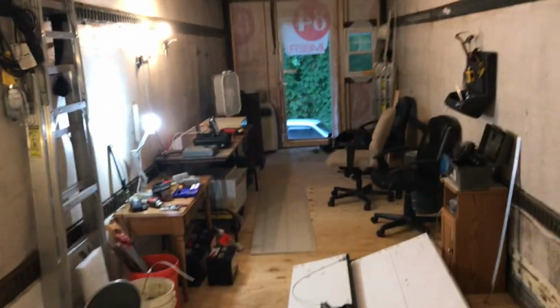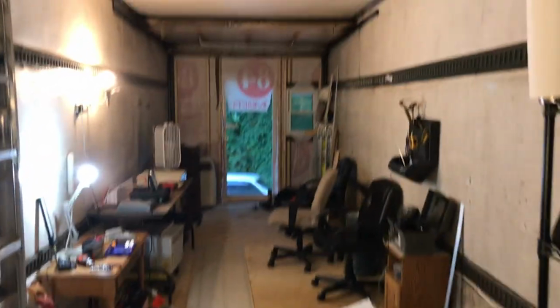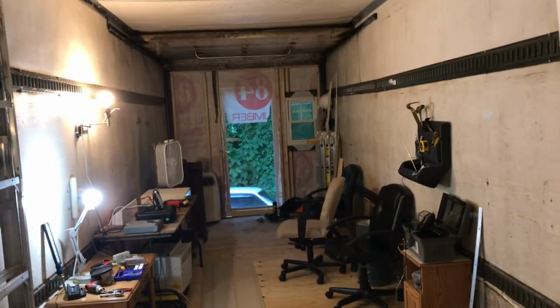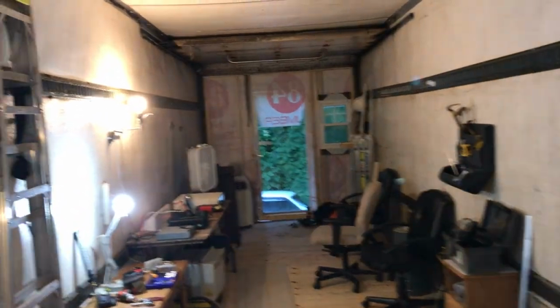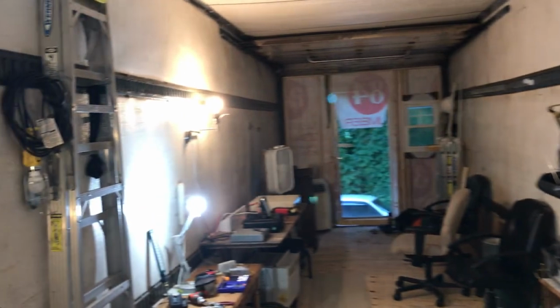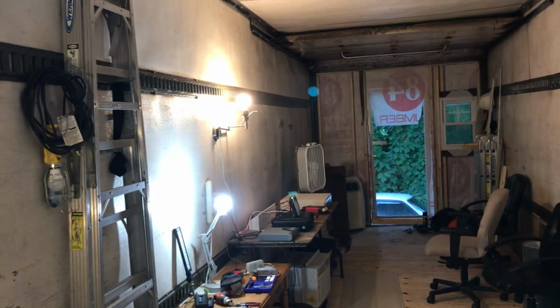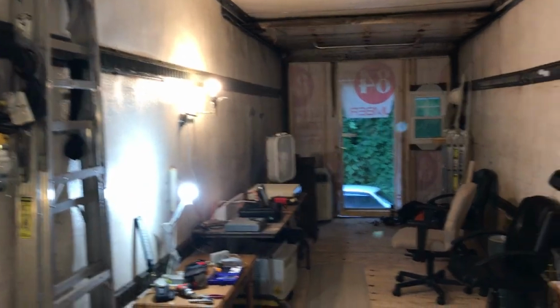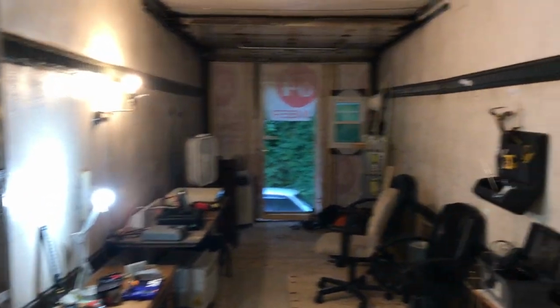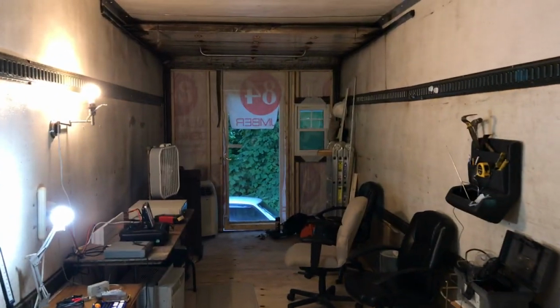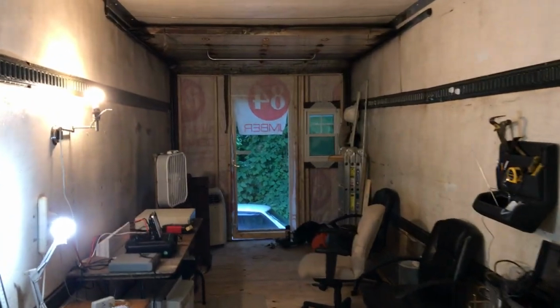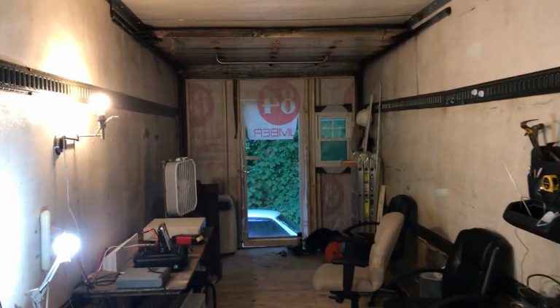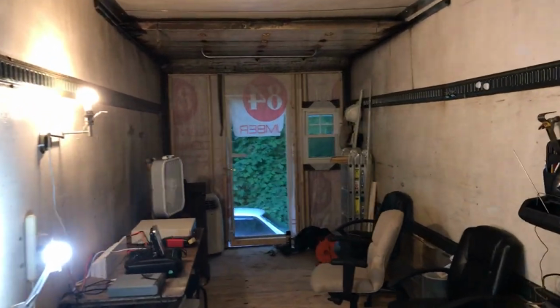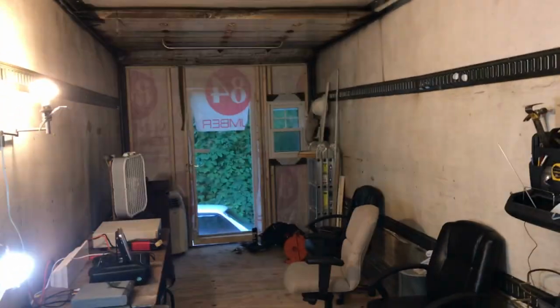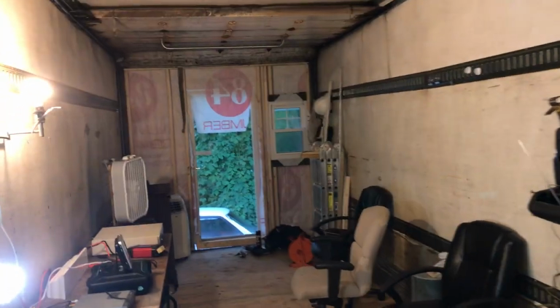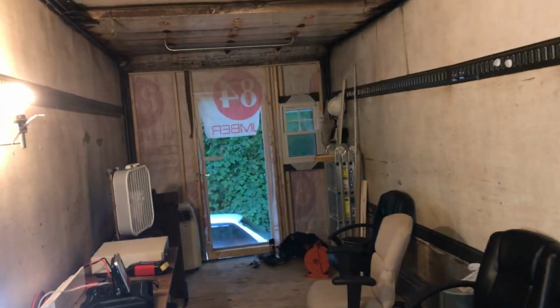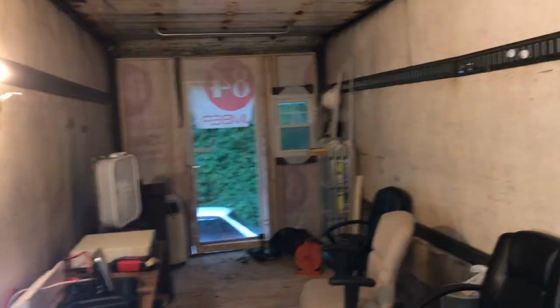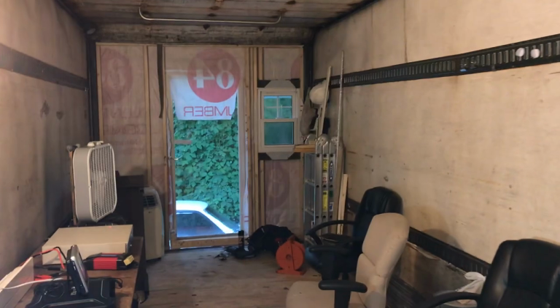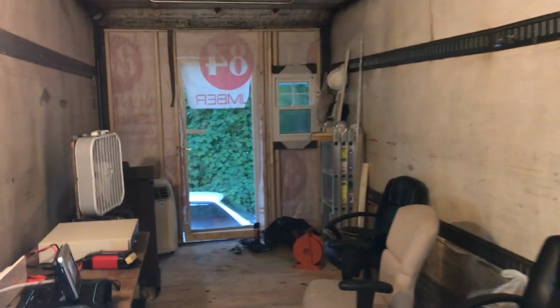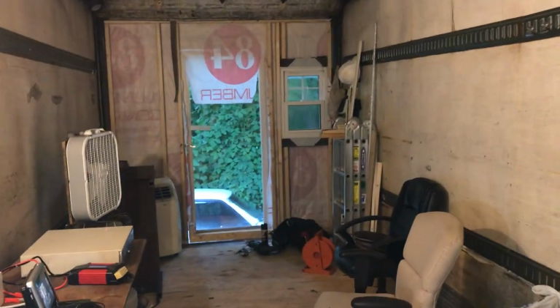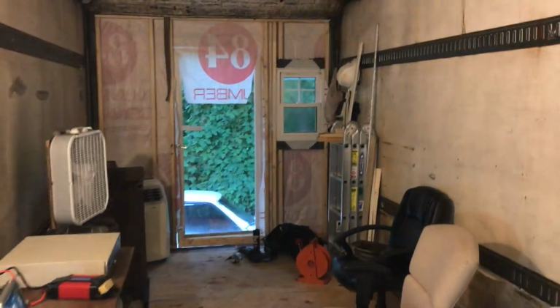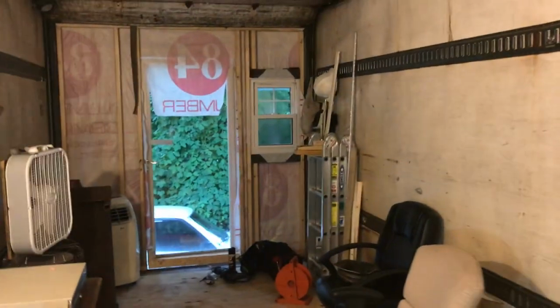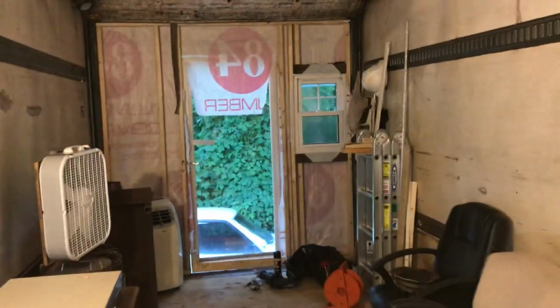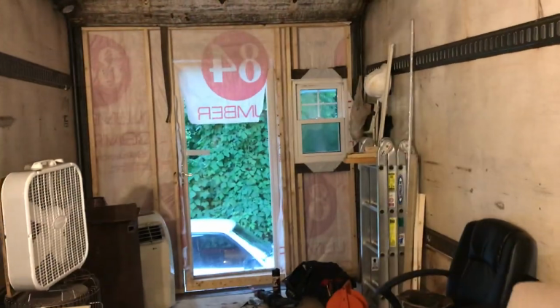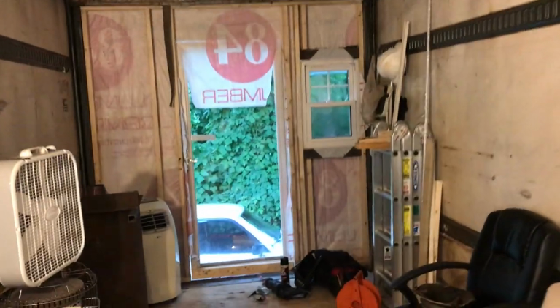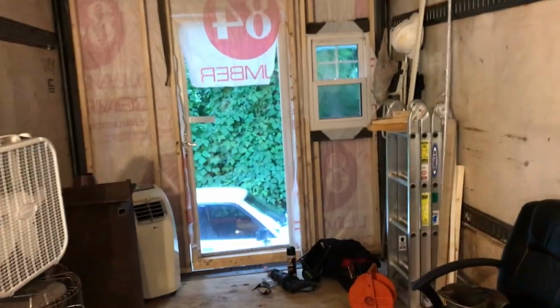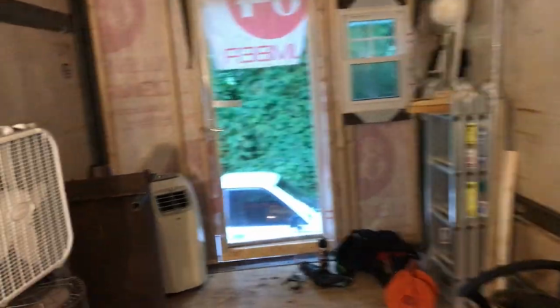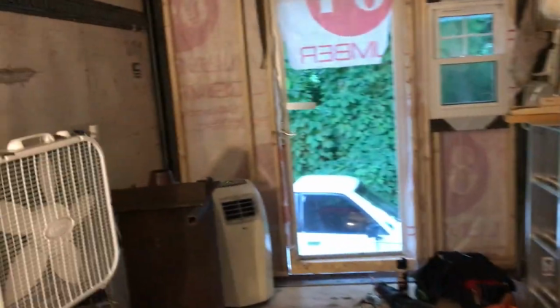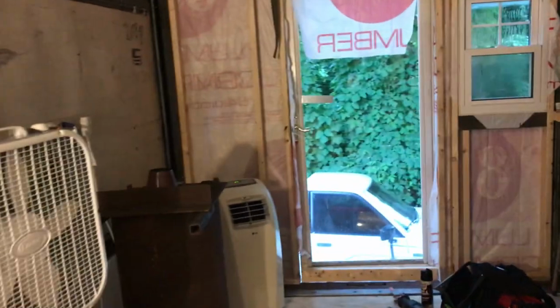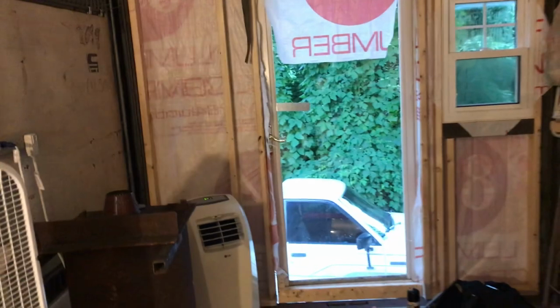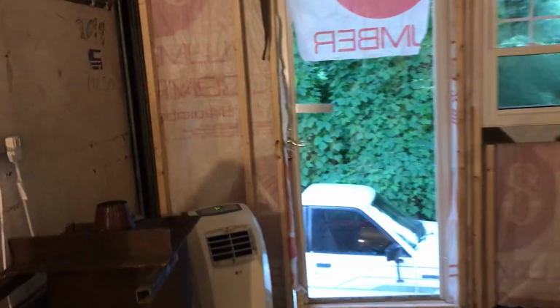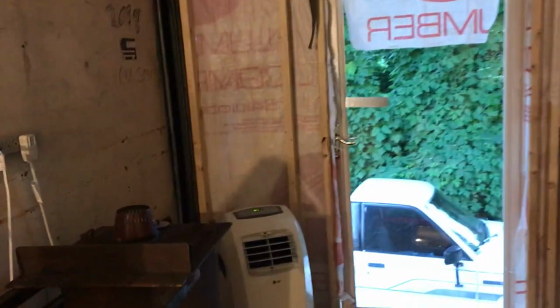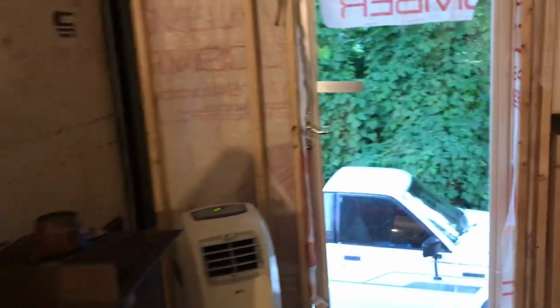We're in a tiny house. I put in the door, the window, installed the AC. I'm going to show you that it's working.